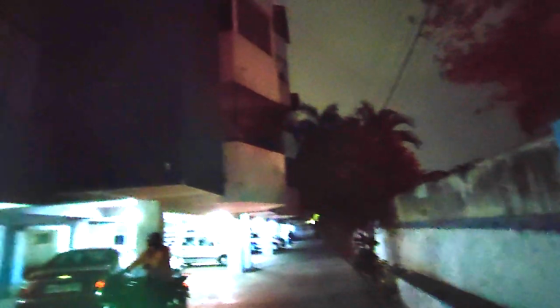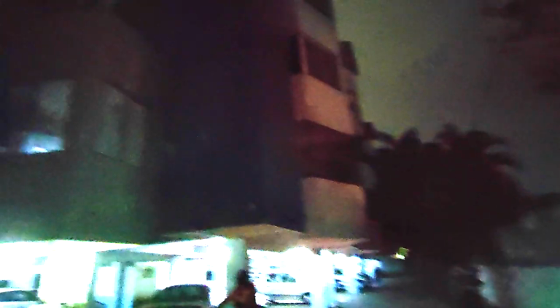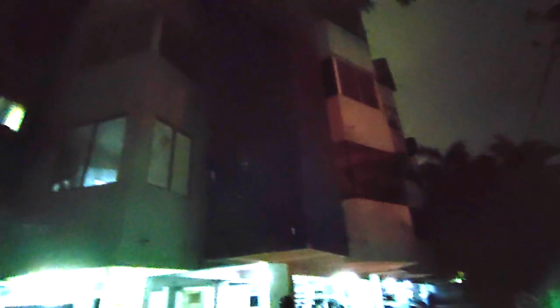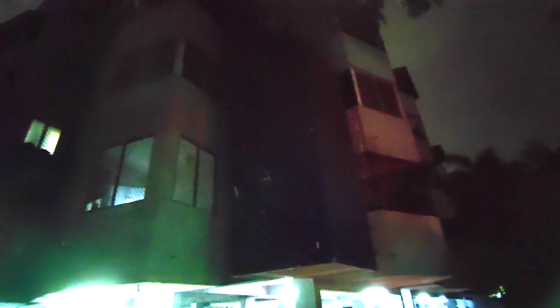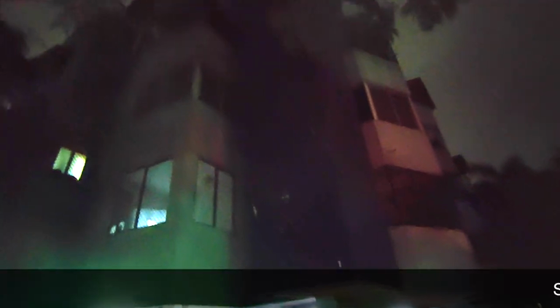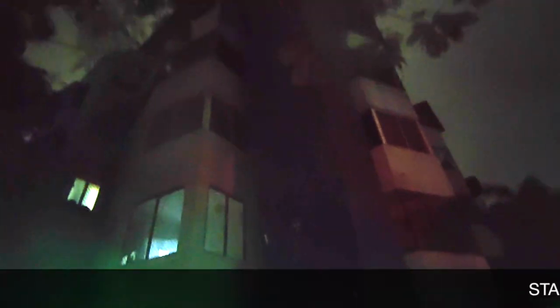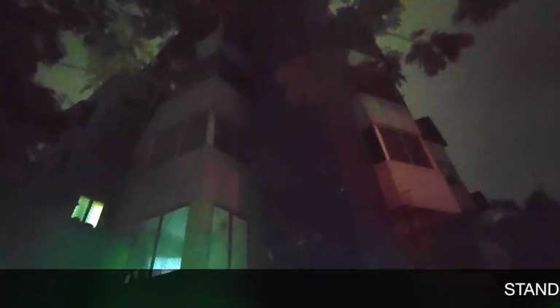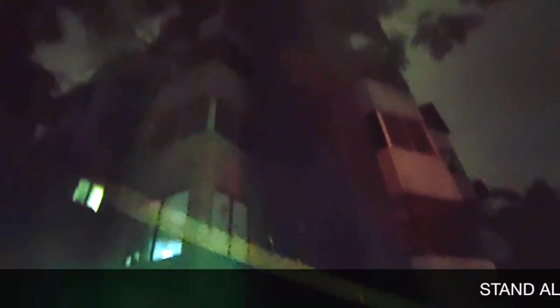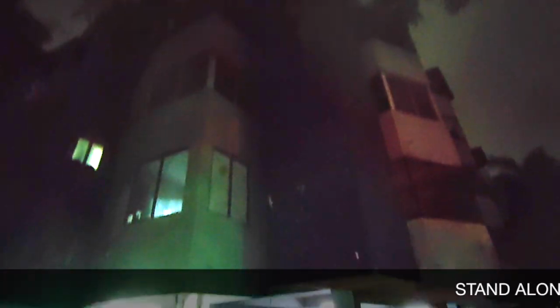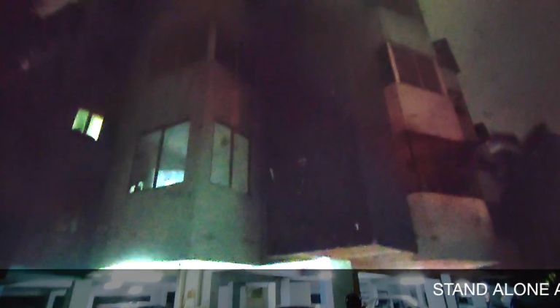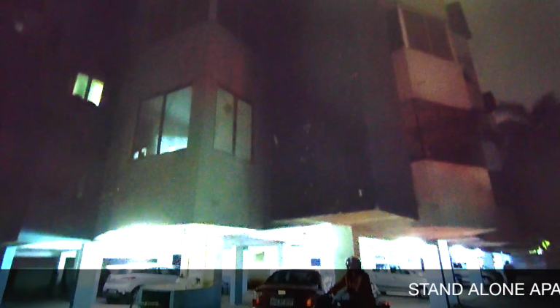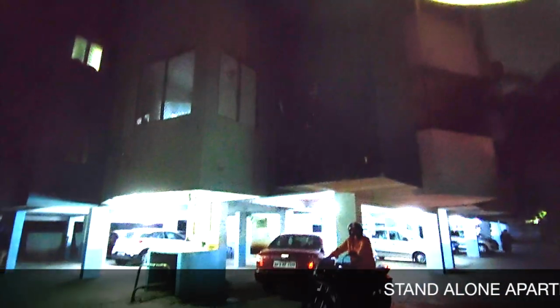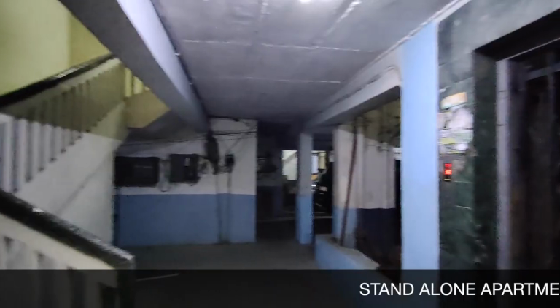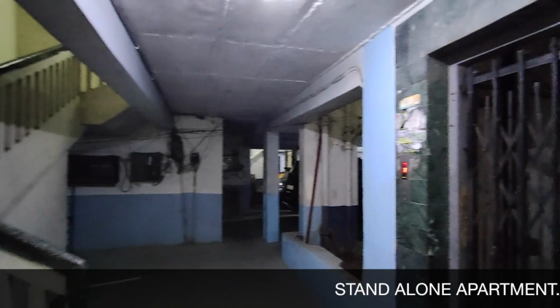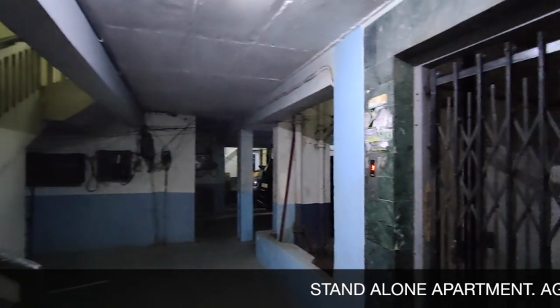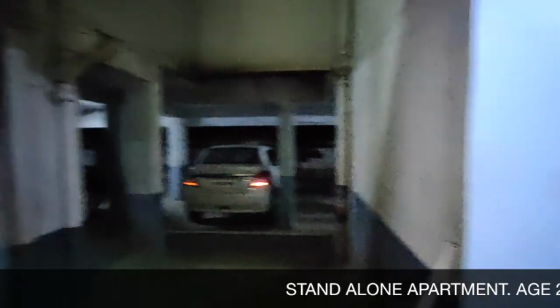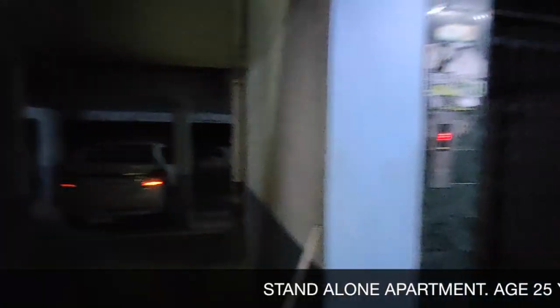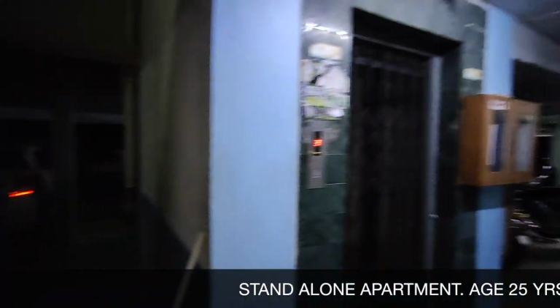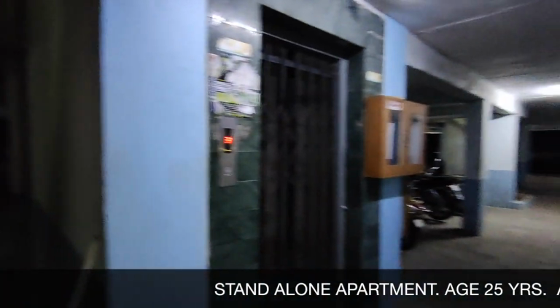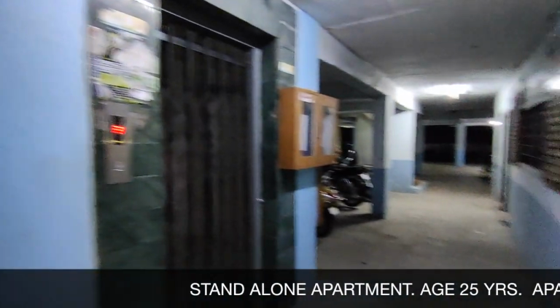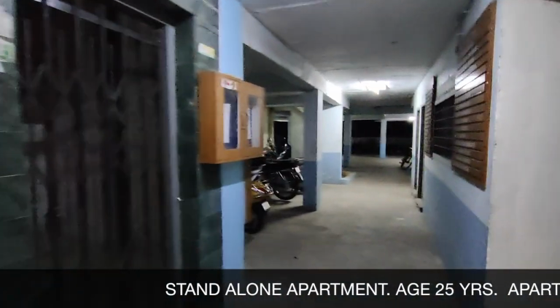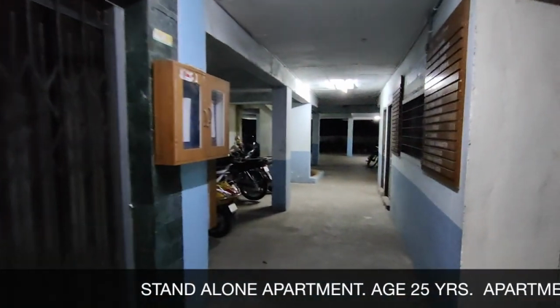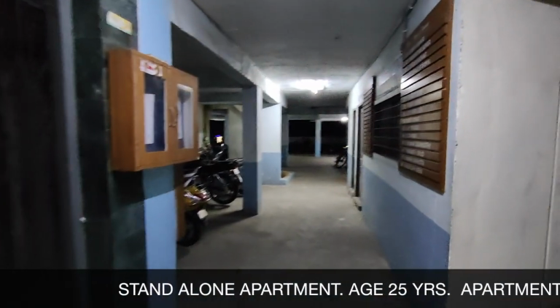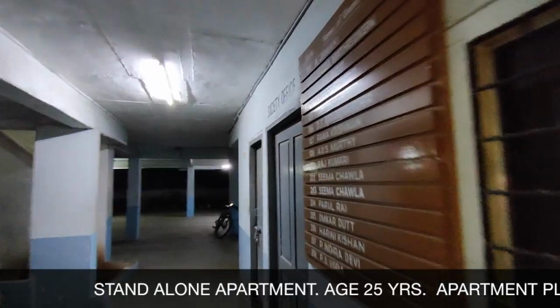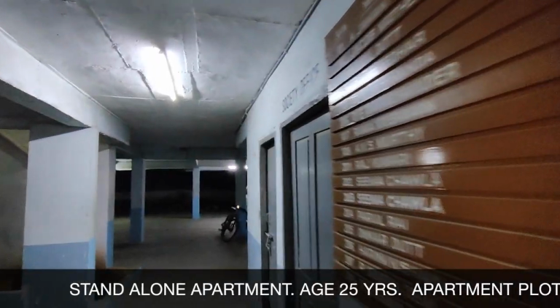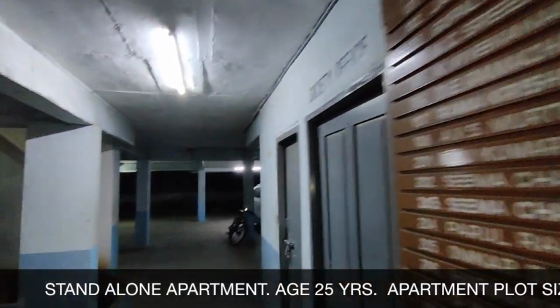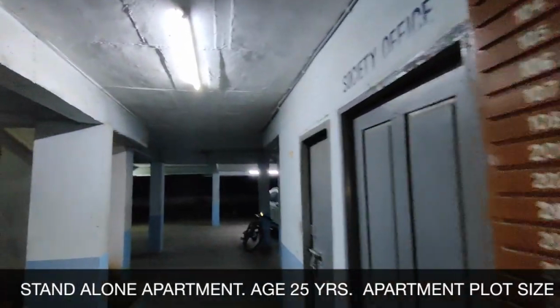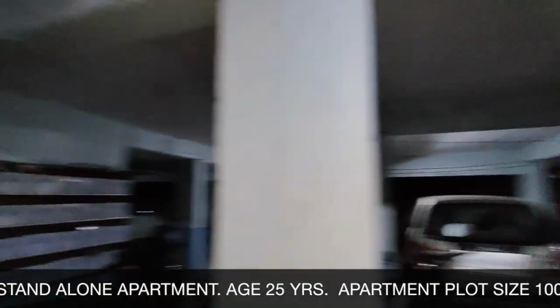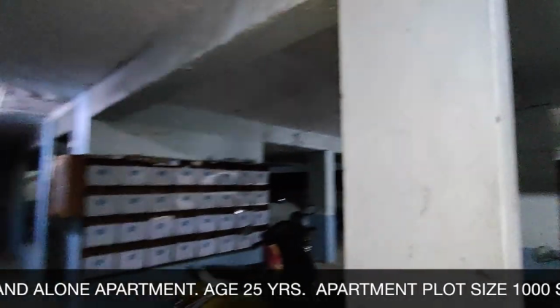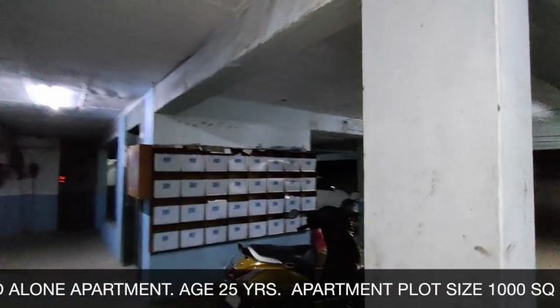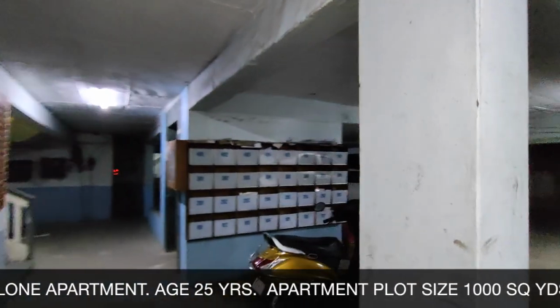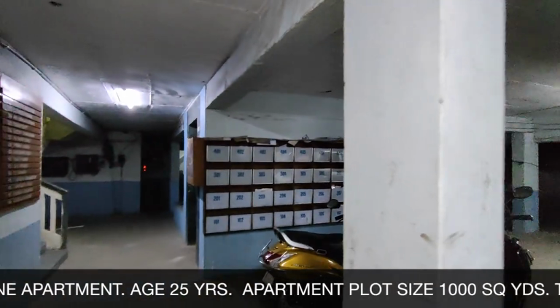Hi there, welcome to the second video in the series of Ayangal Reality Homes for Sale. If you are looking for a beautiful home in the center of the city which is fully furnished, then this video is for you.